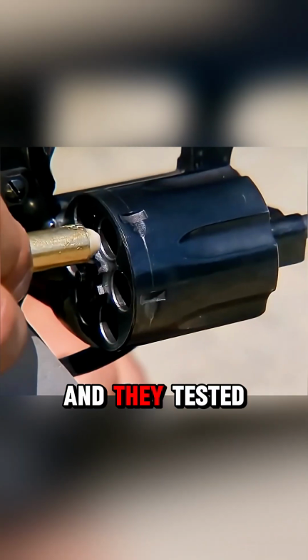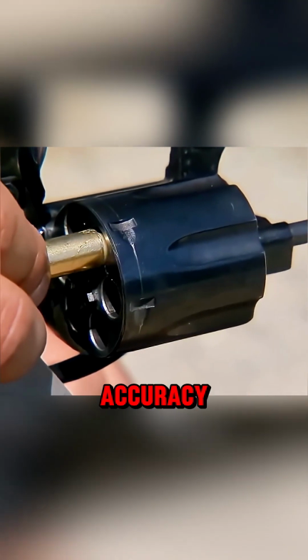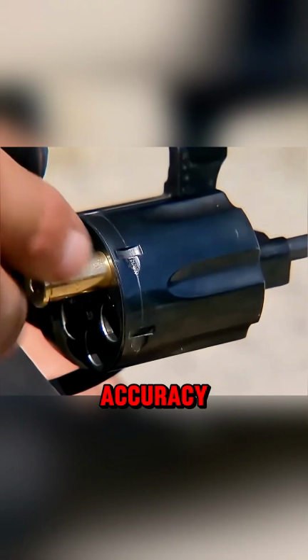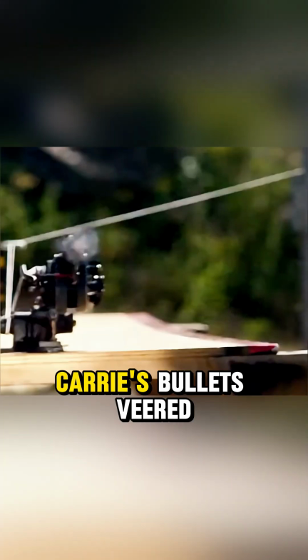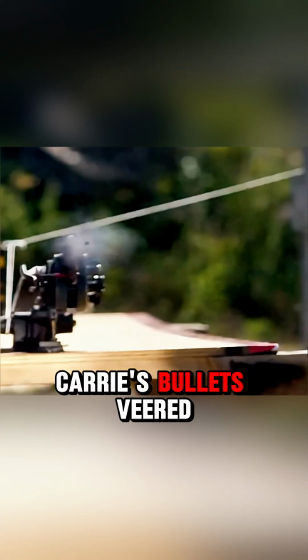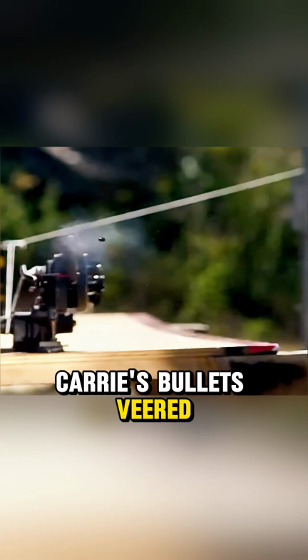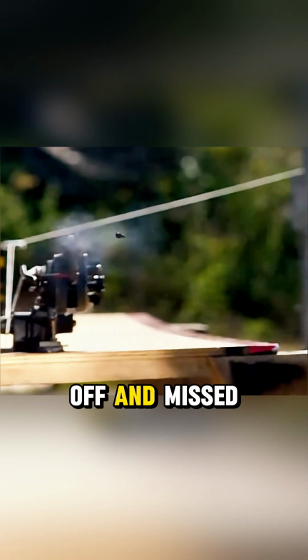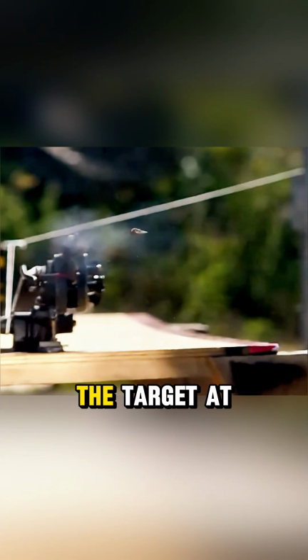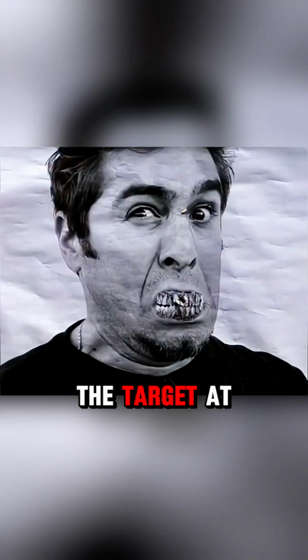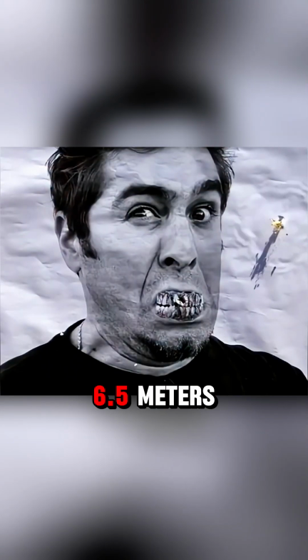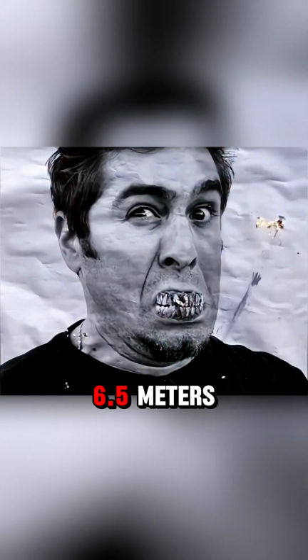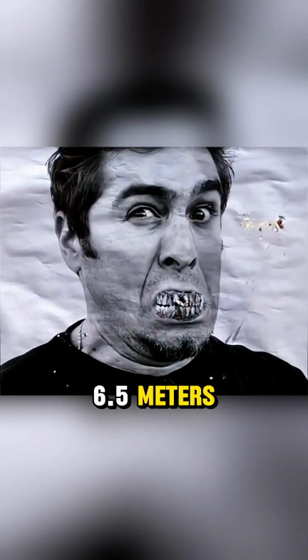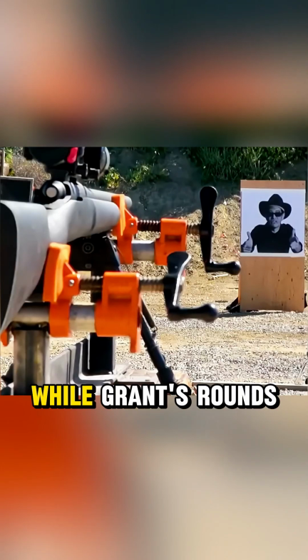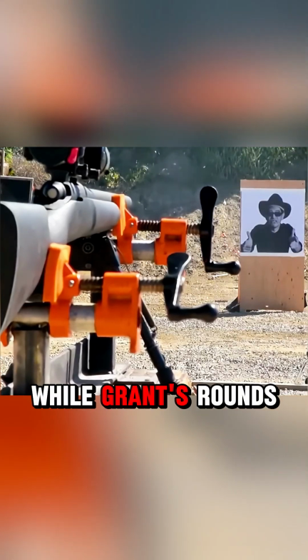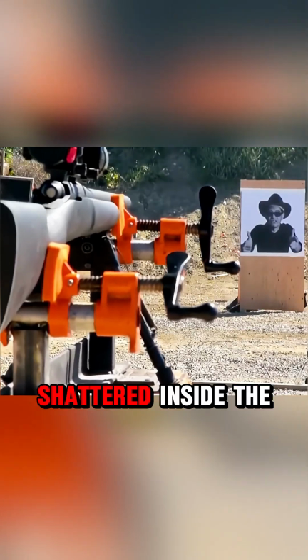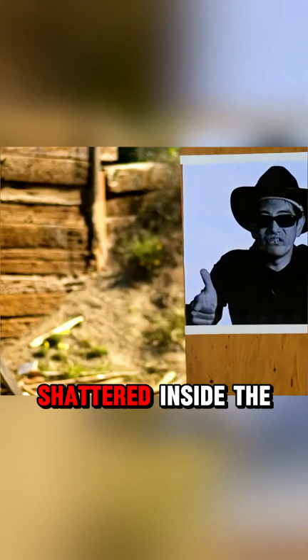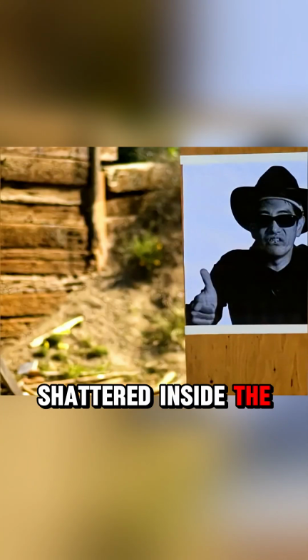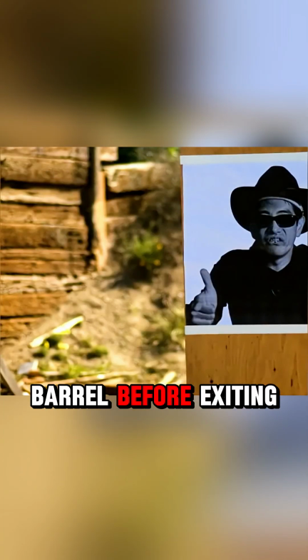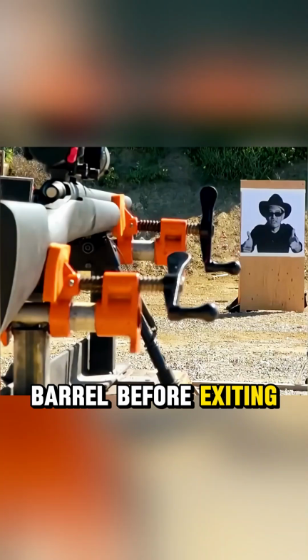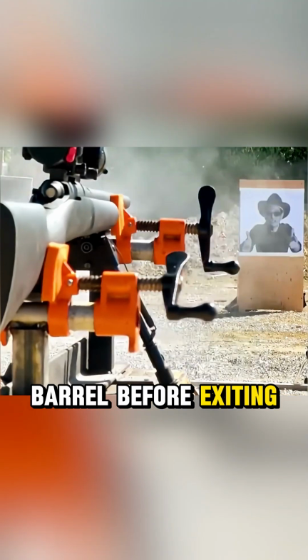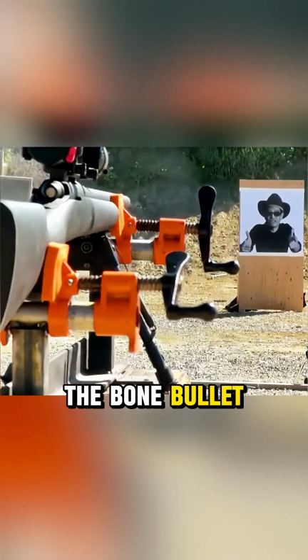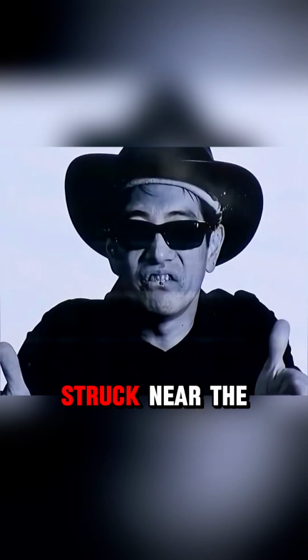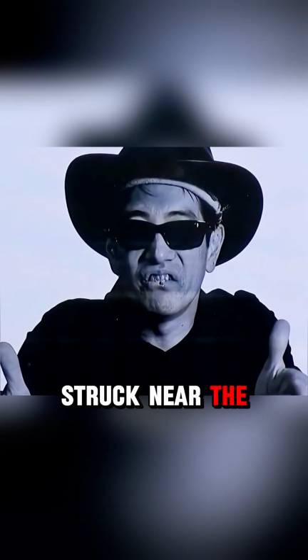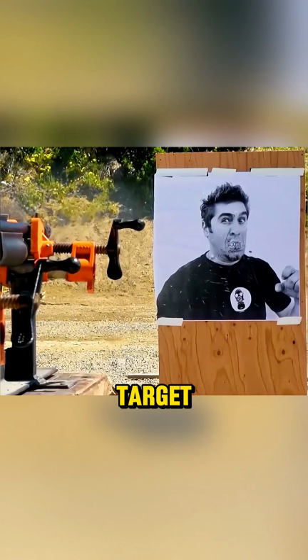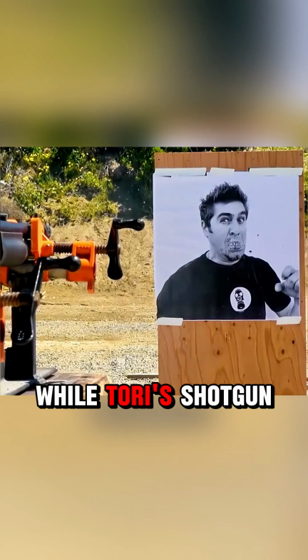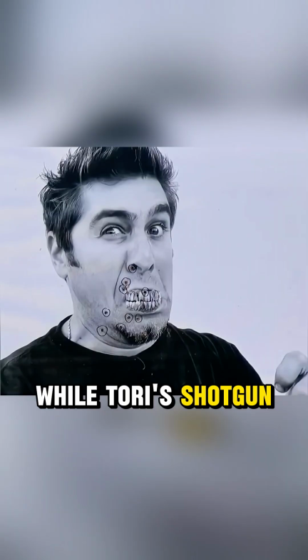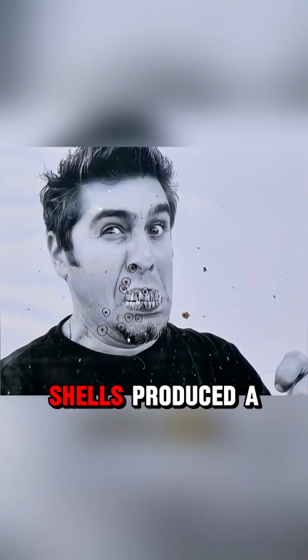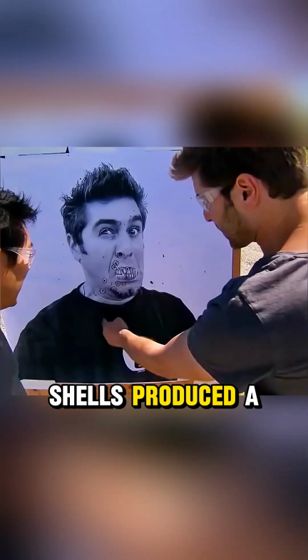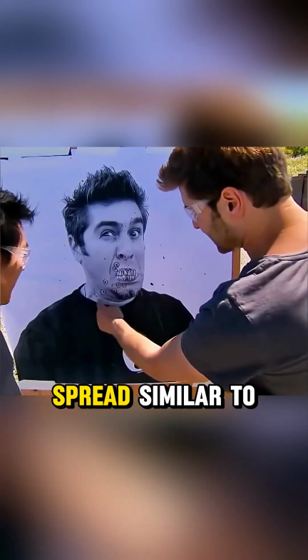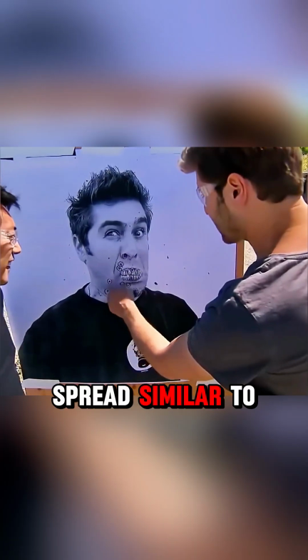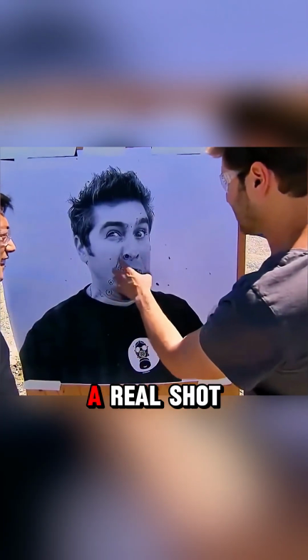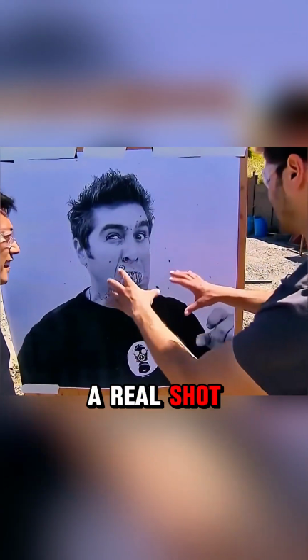Then they tested accuracy. Kerry's bullets veered off and missed the target at 6.5 meters, while Grant's rounds shattered inside the barrel before exiting. The bone bullet struck near the target, while Tory's shotgun shells produced a spread similar to real shot.